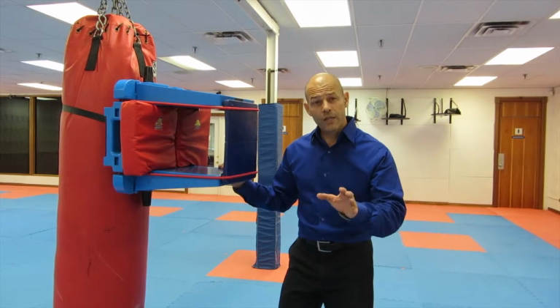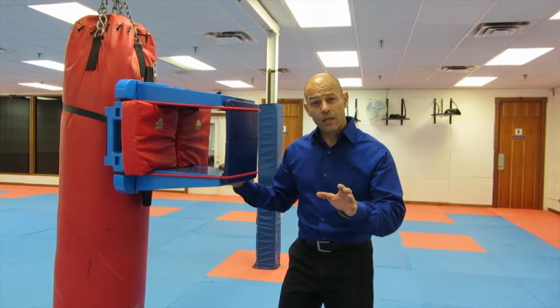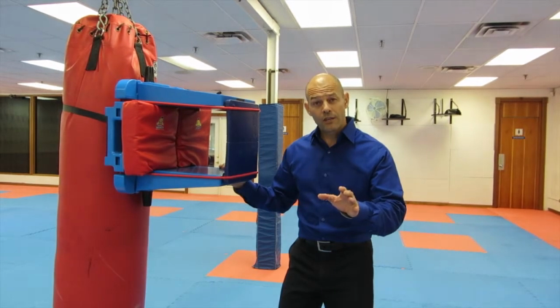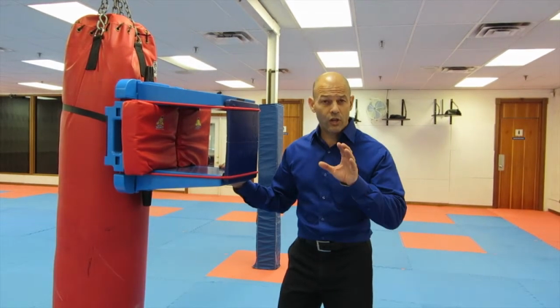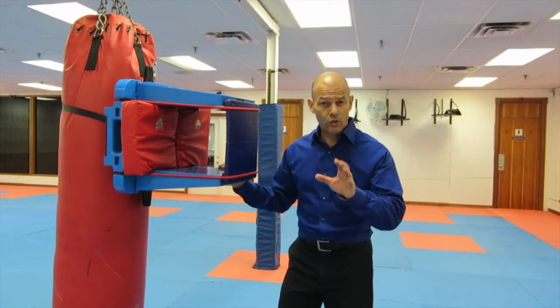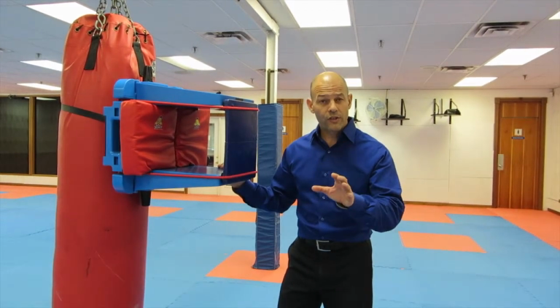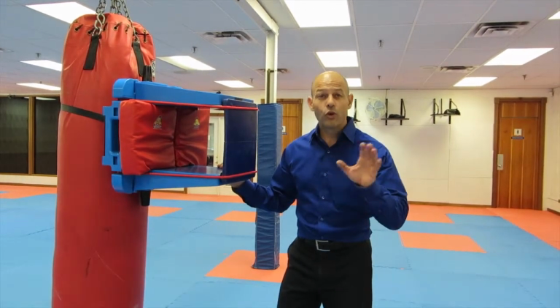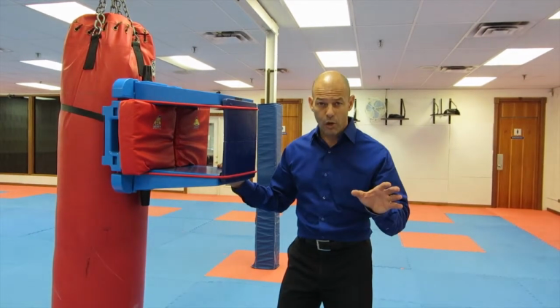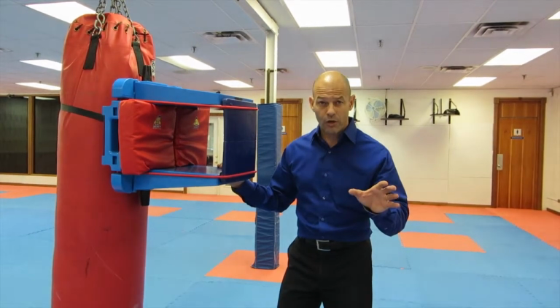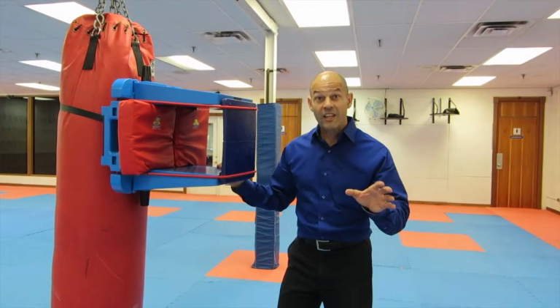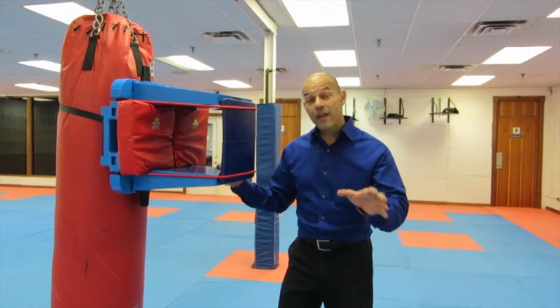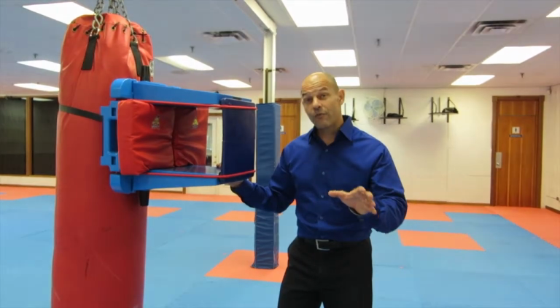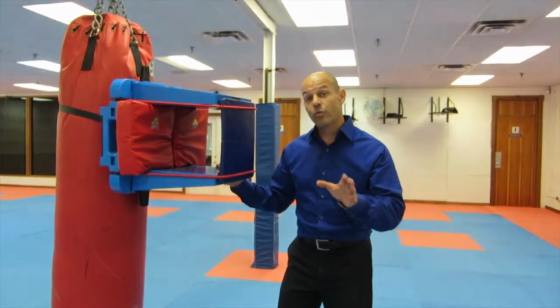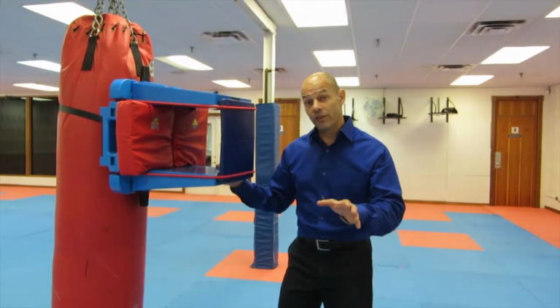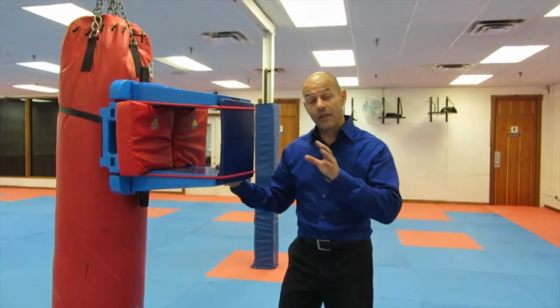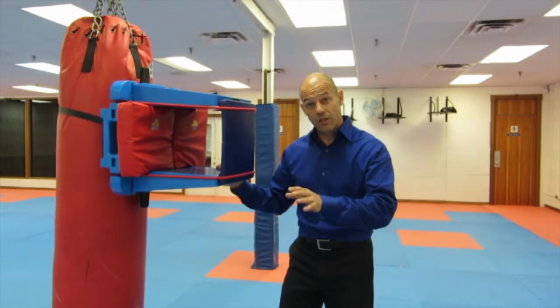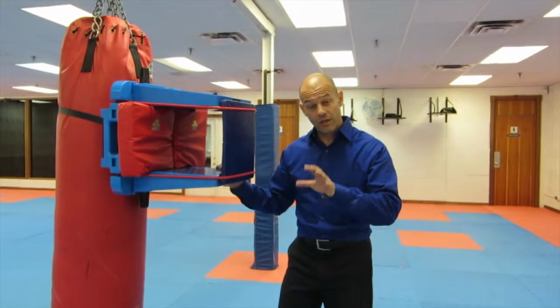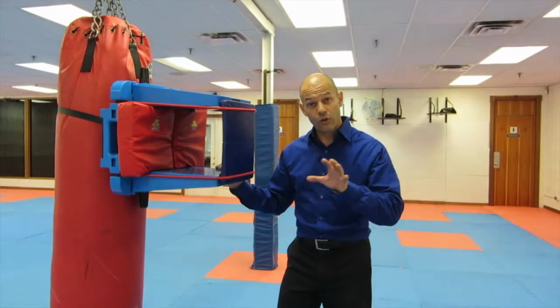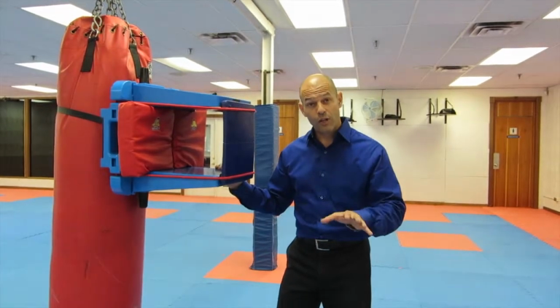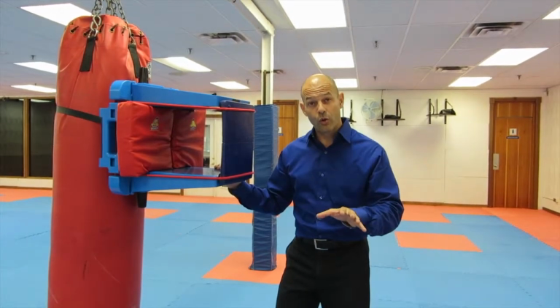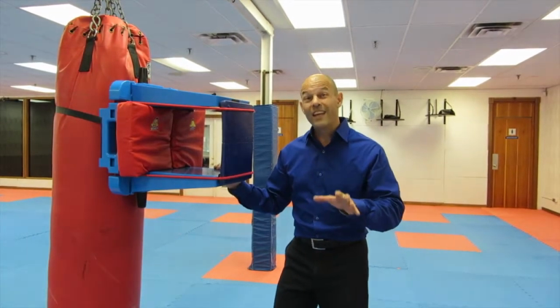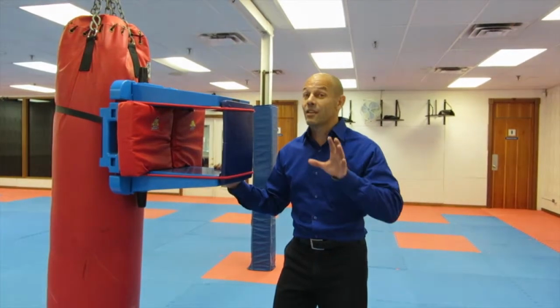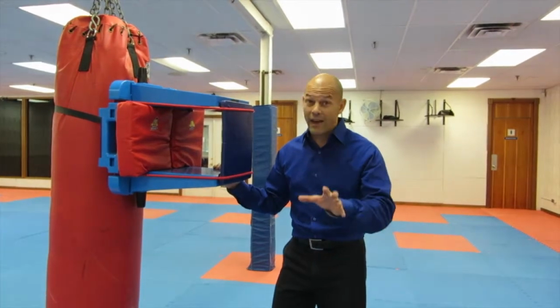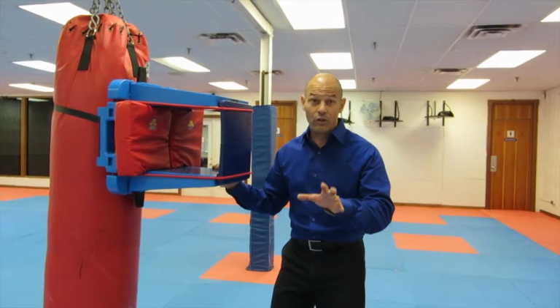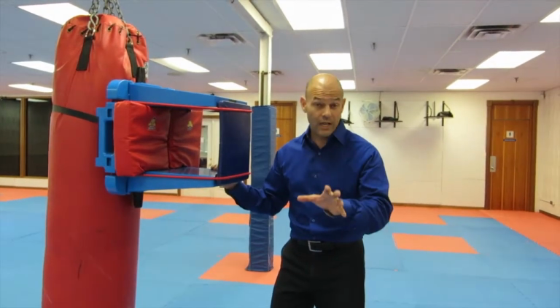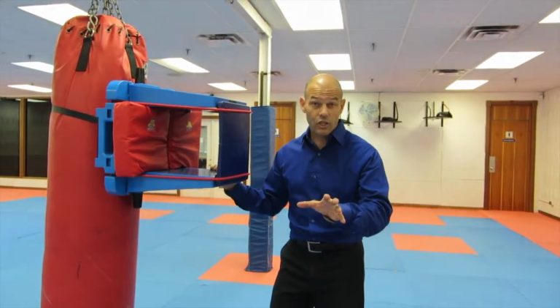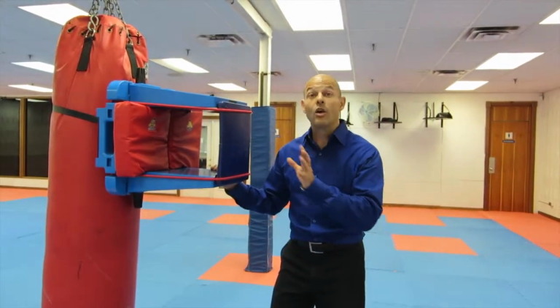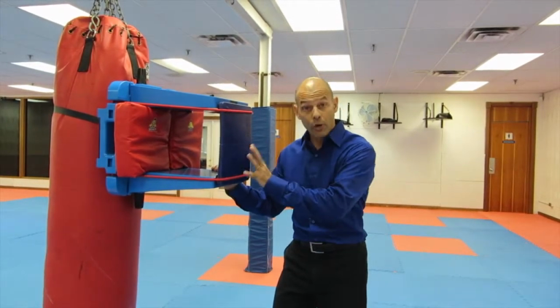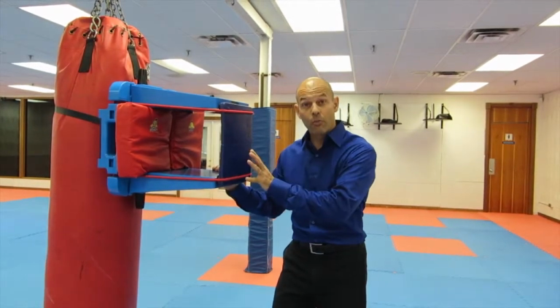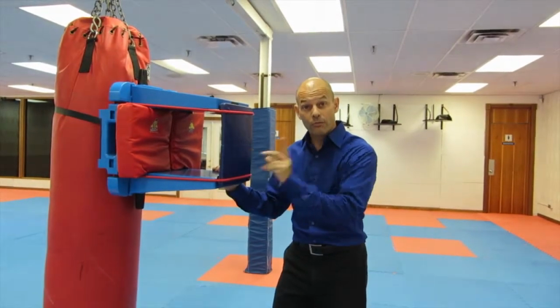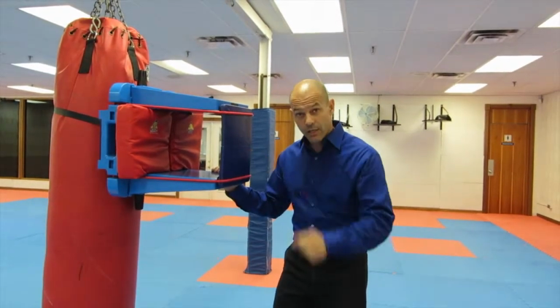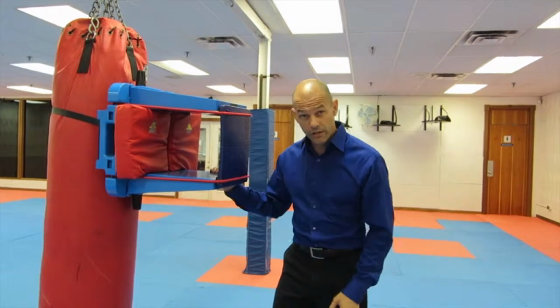What they did is they started out doing the scenario with a partner. Then, for added realism, they did the scenario in front of the board holder and did the final retaliation, breaking the board. Take a look at this.